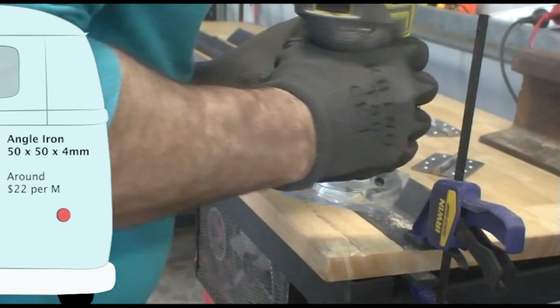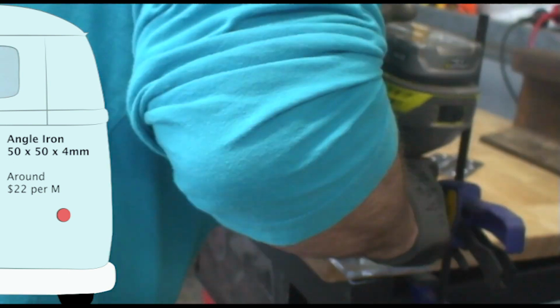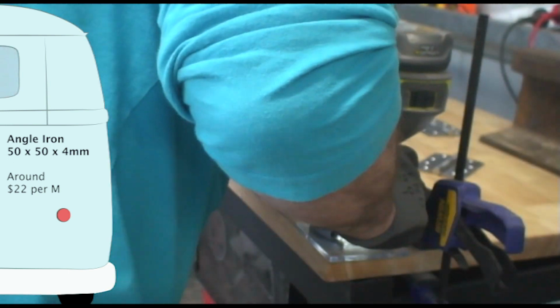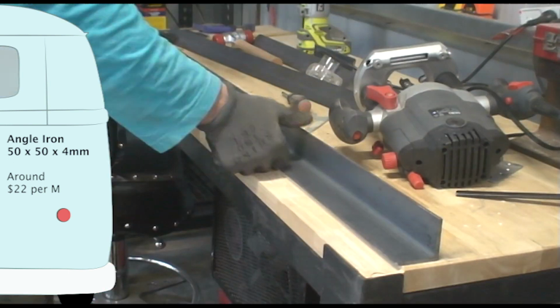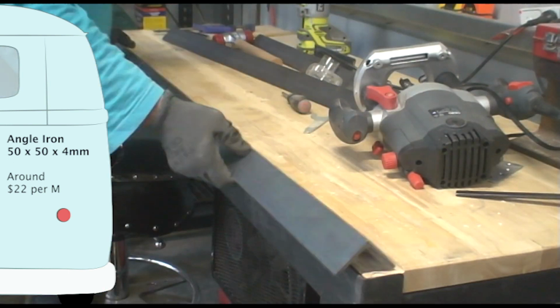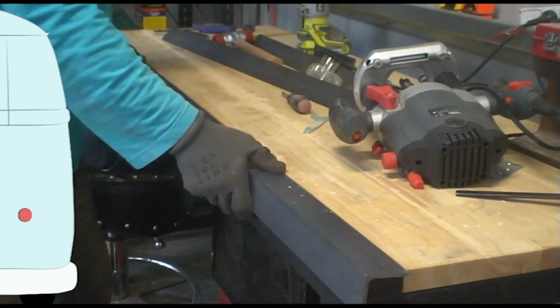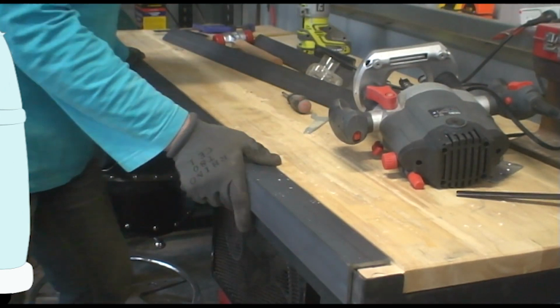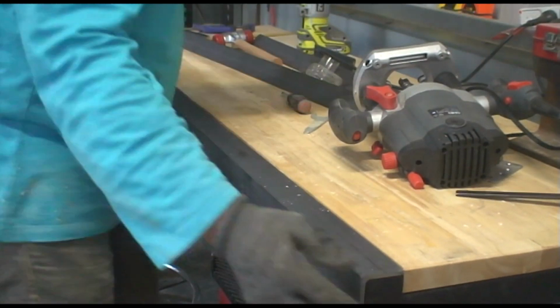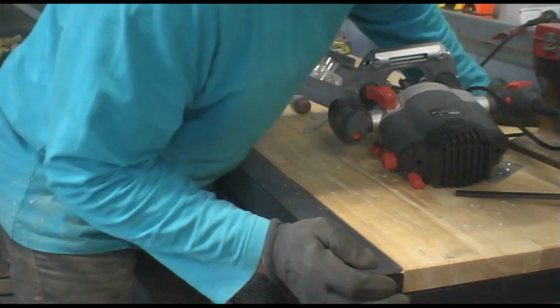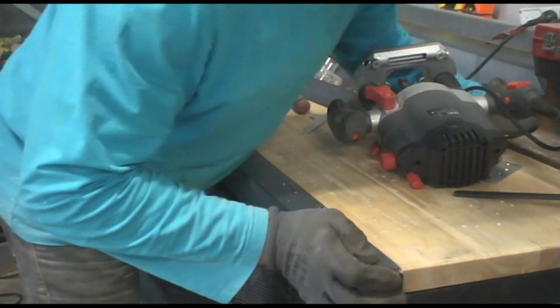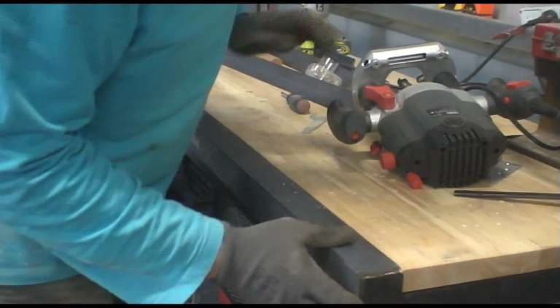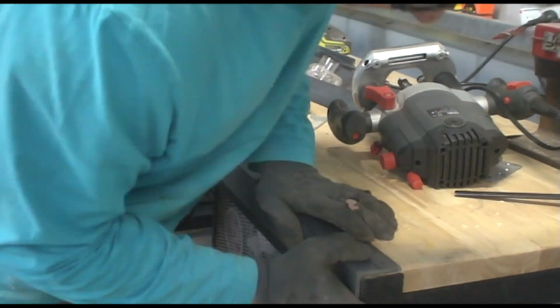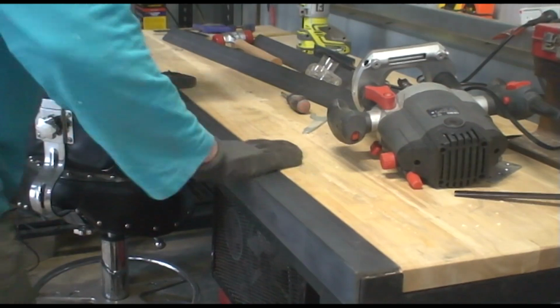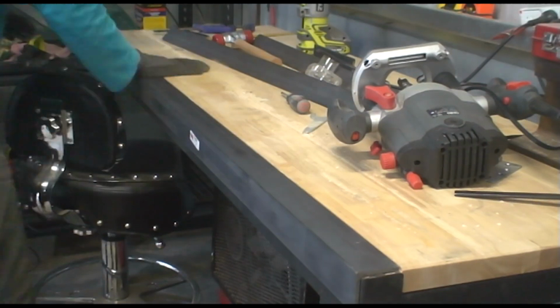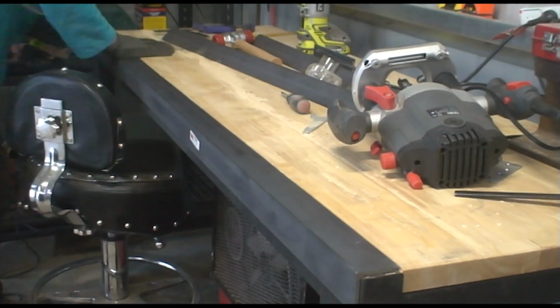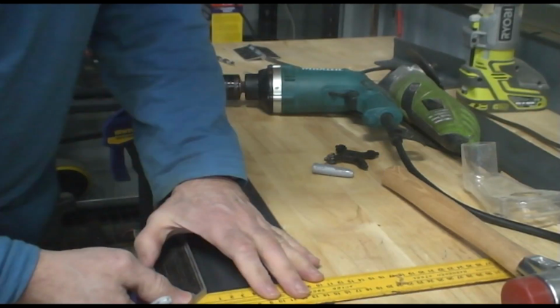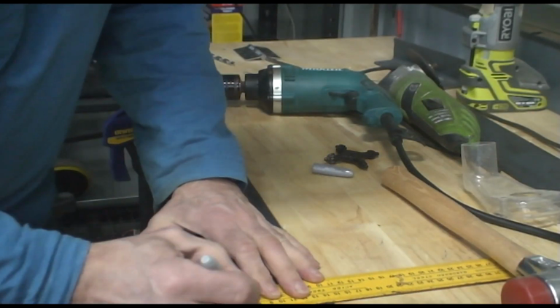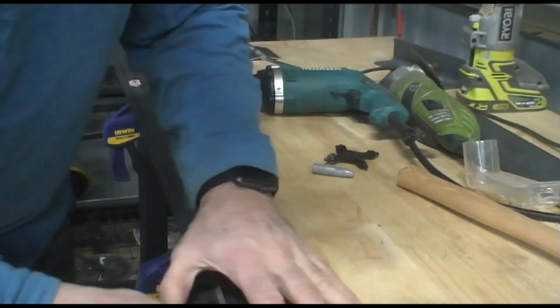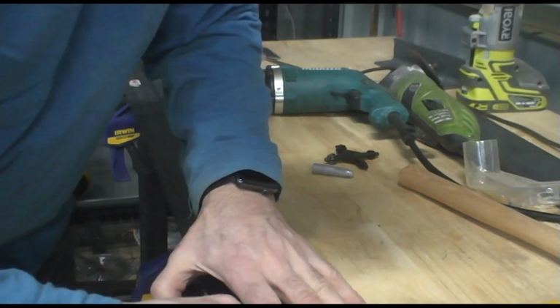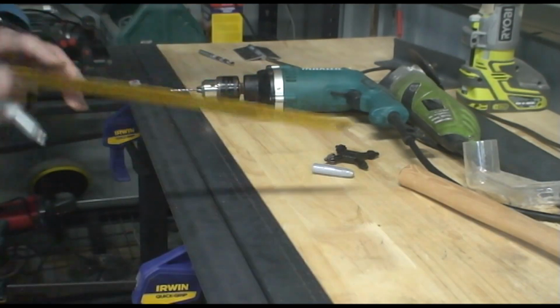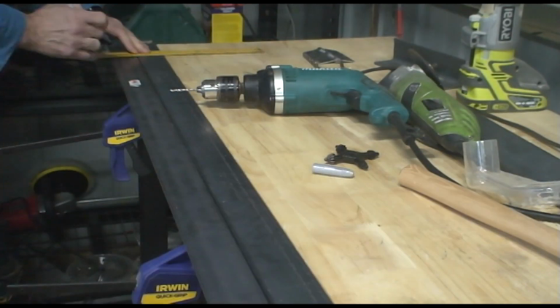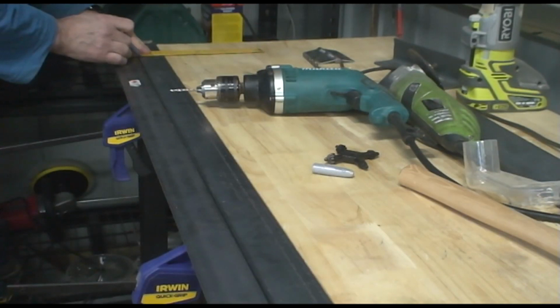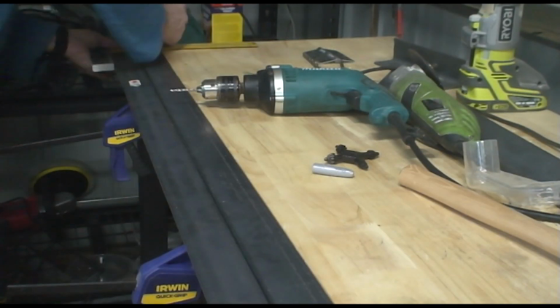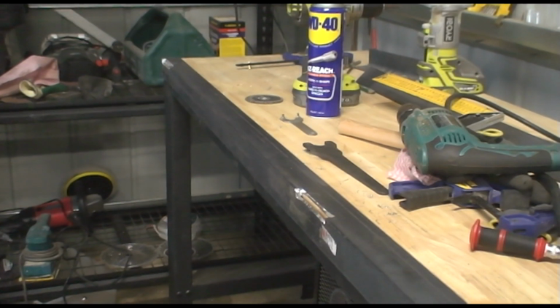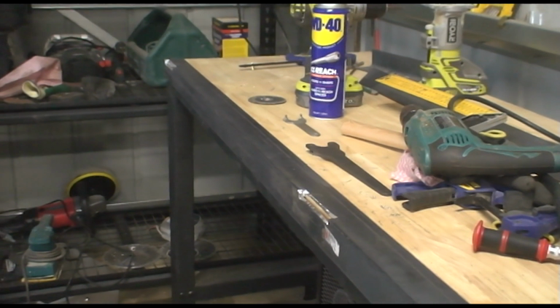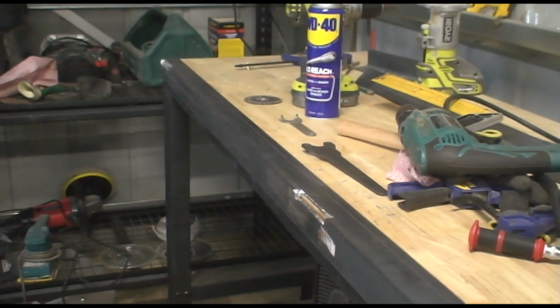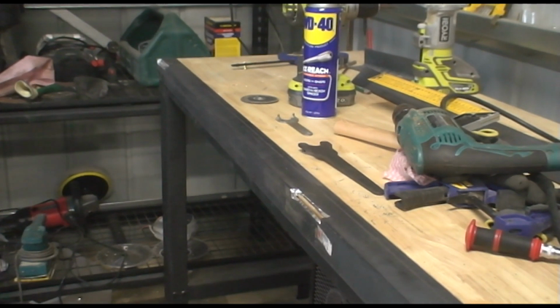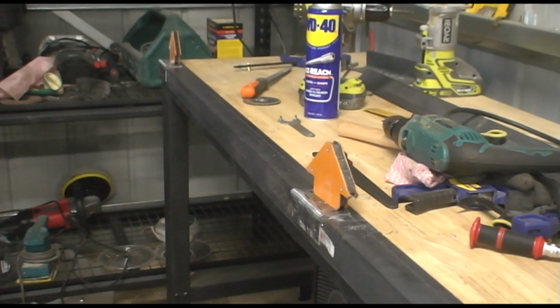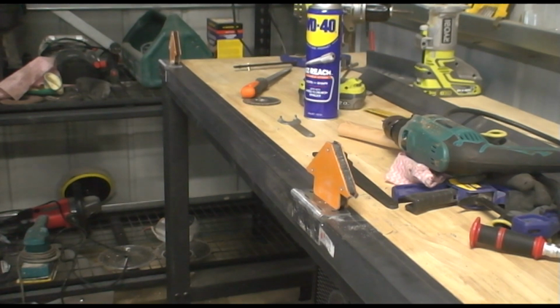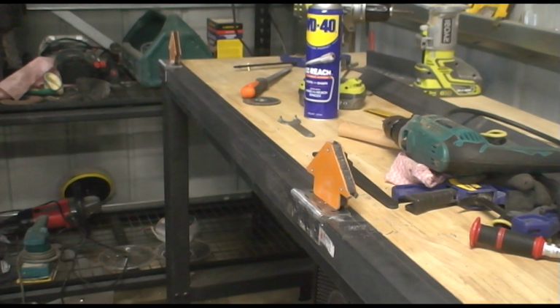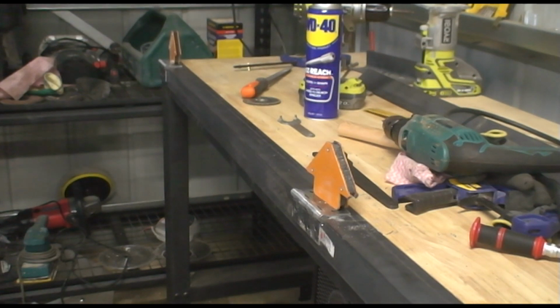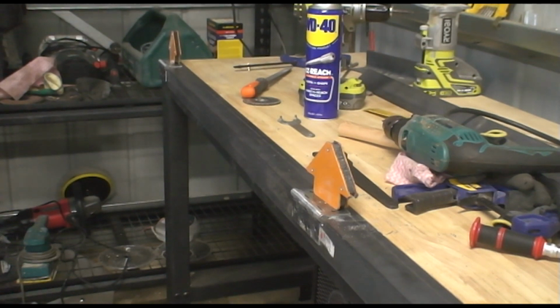One that can fold a one meter wide sheet of metal. So my bench got an update with an angle iron and some heavy duty hinges.